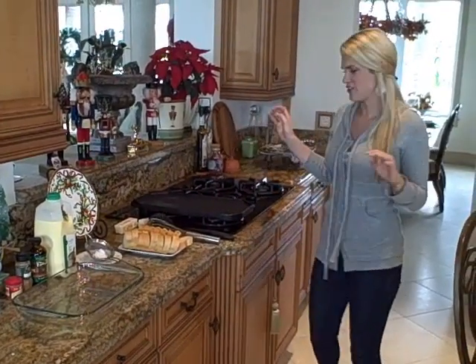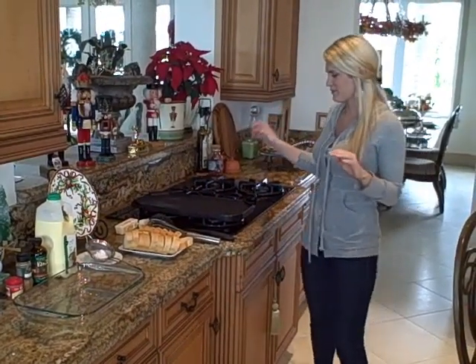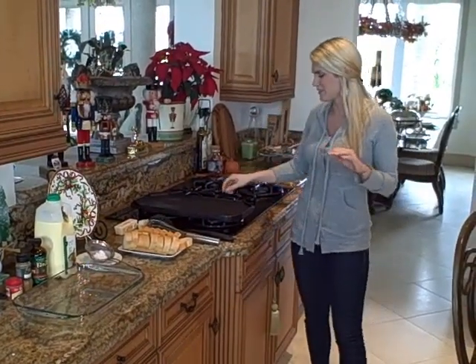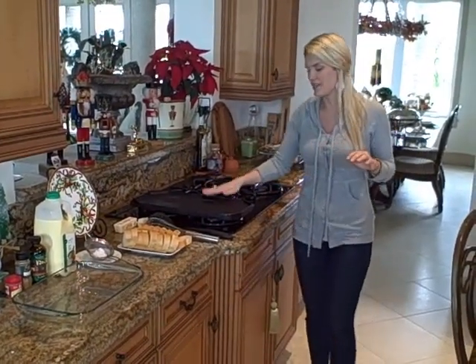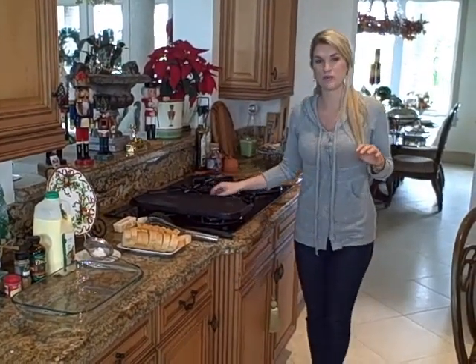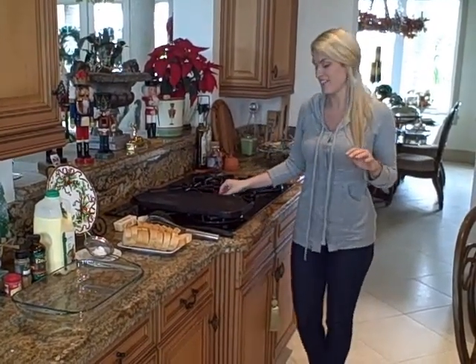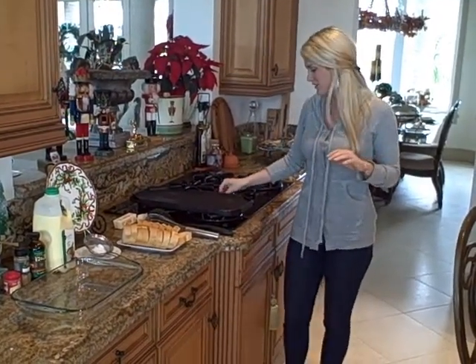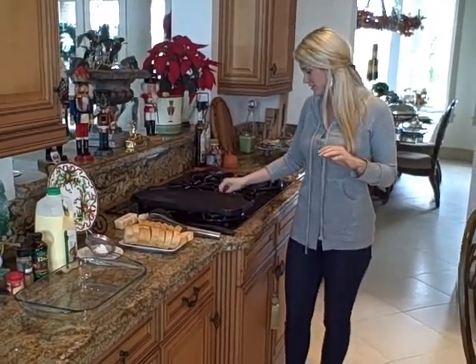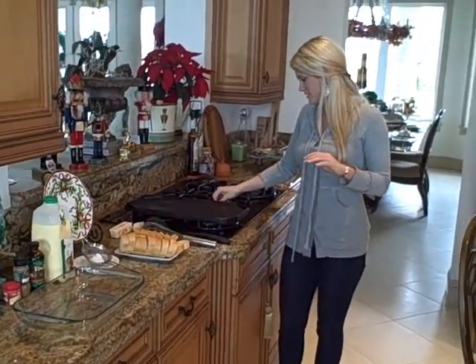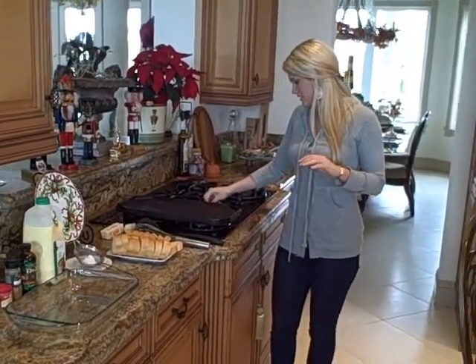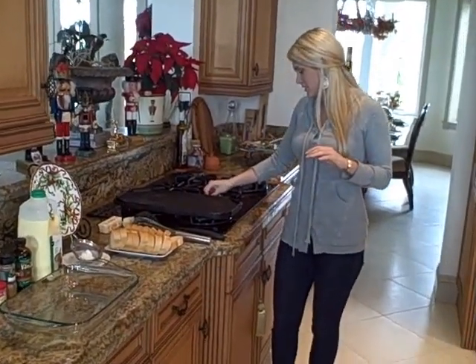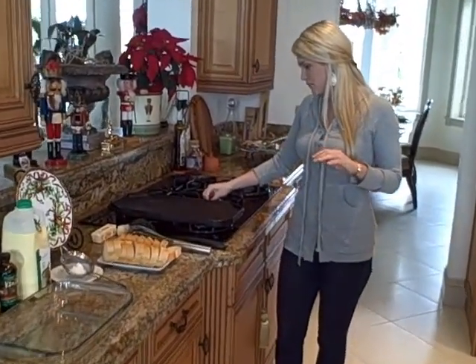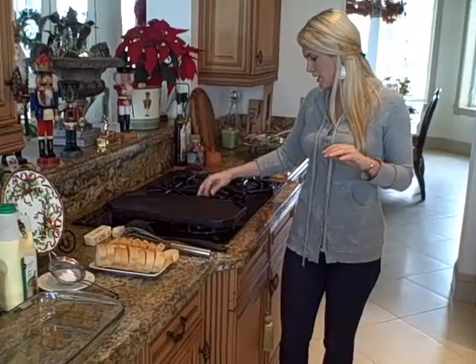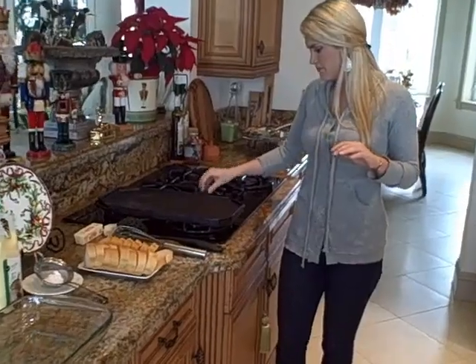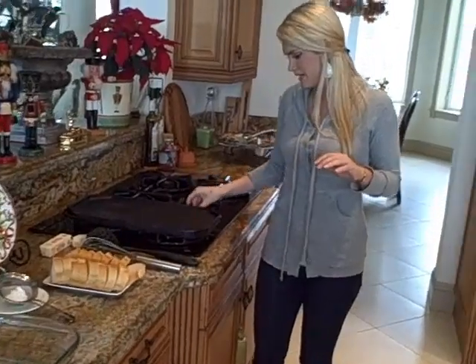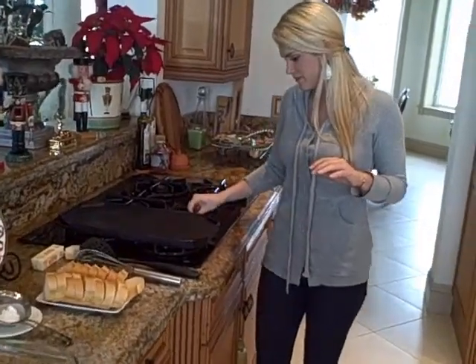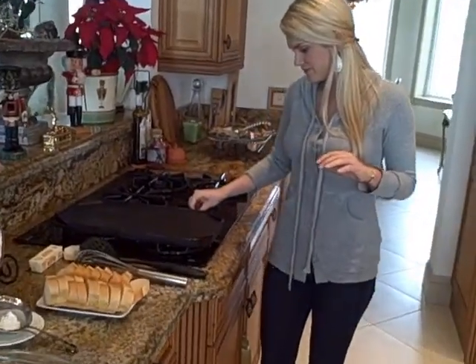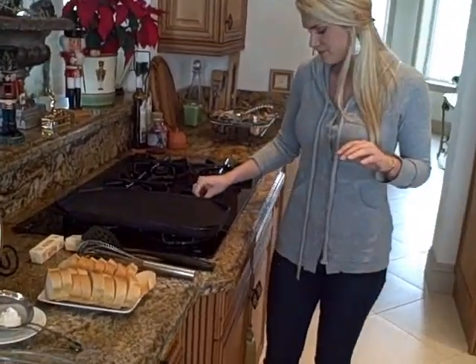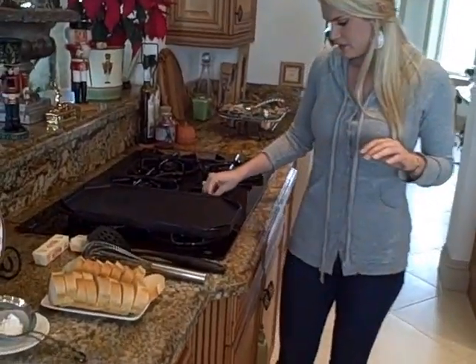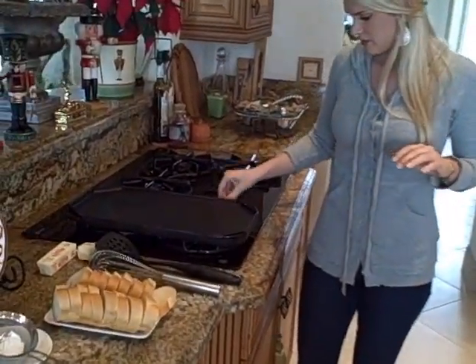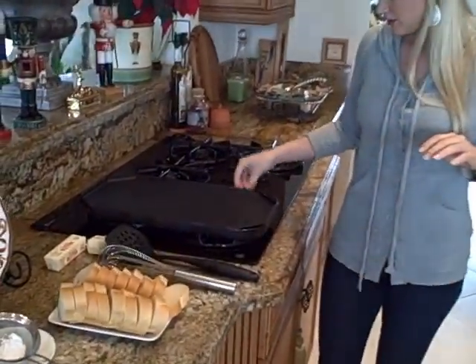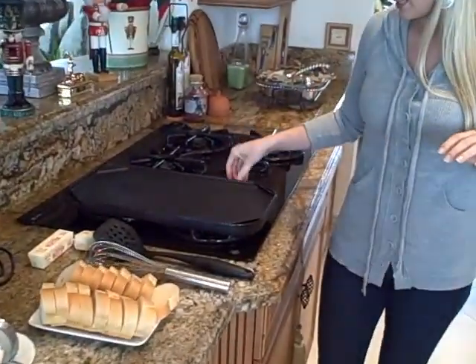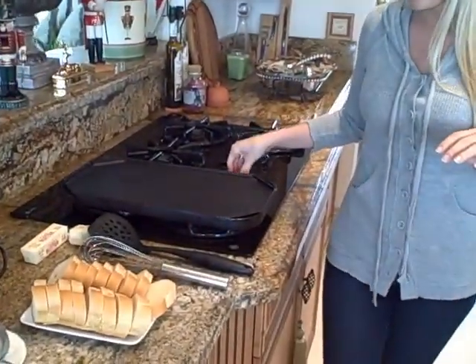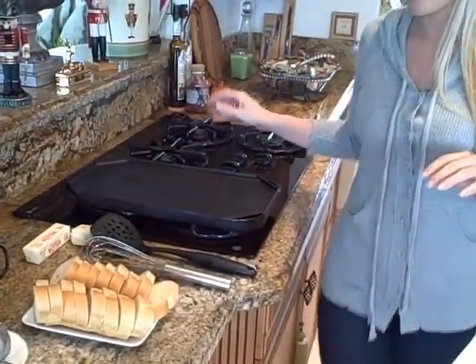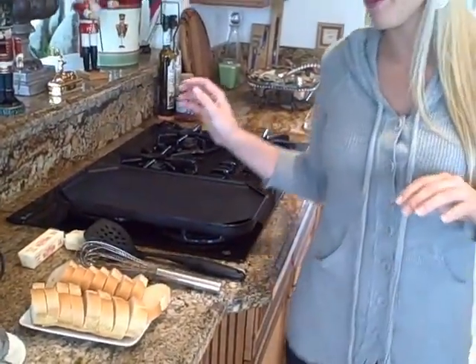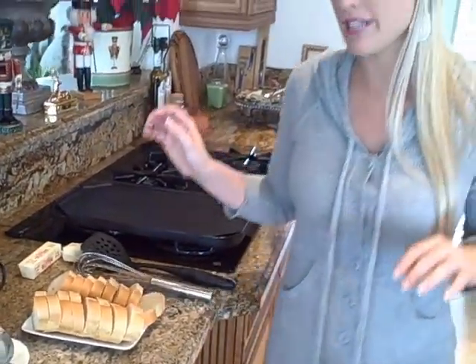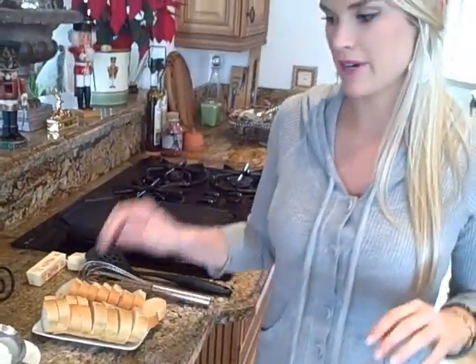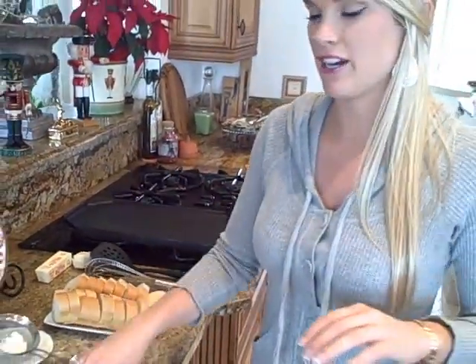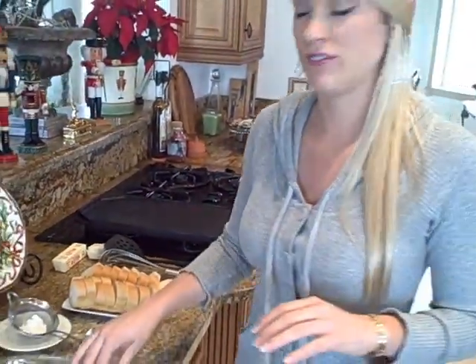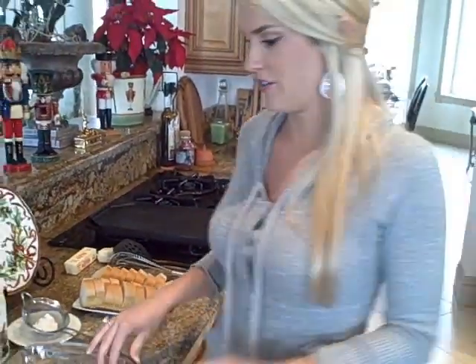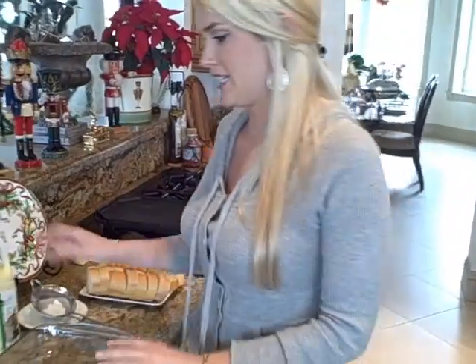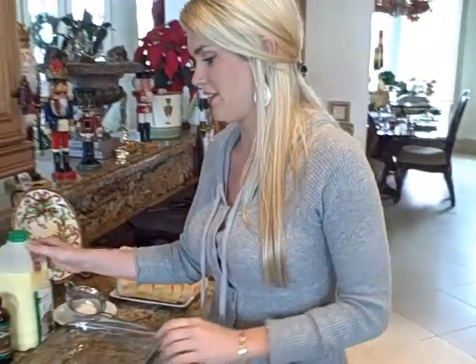So what we're going to do here is preheat our griddle. Go ahead and put it on about medium. So while we're doing that, we're going to get all of our ingredients together.